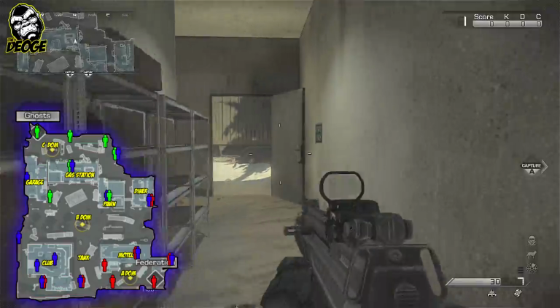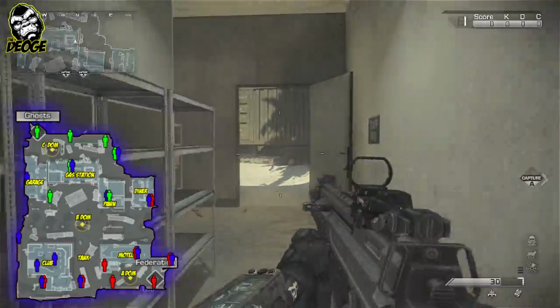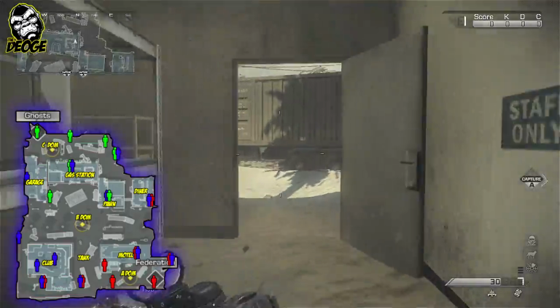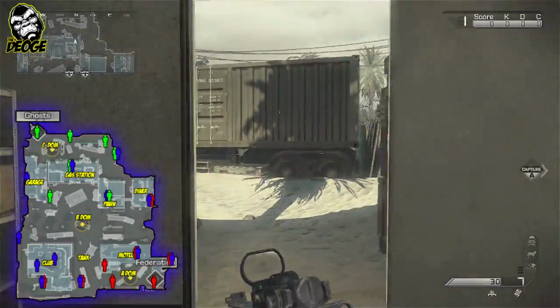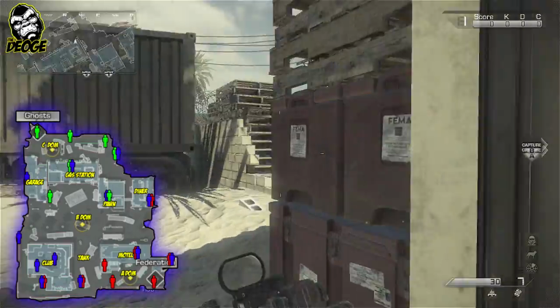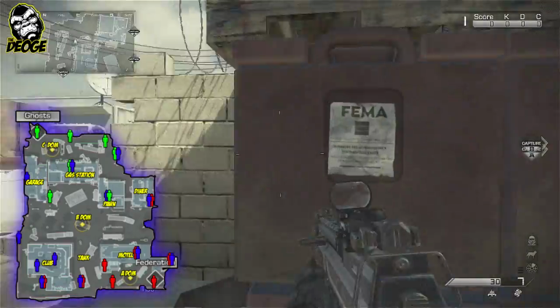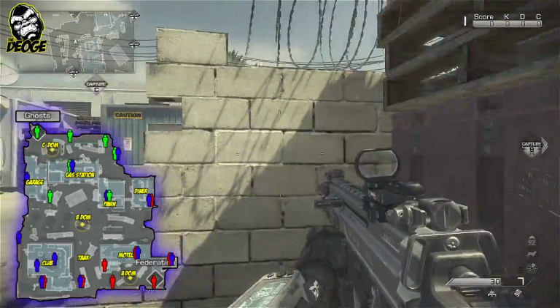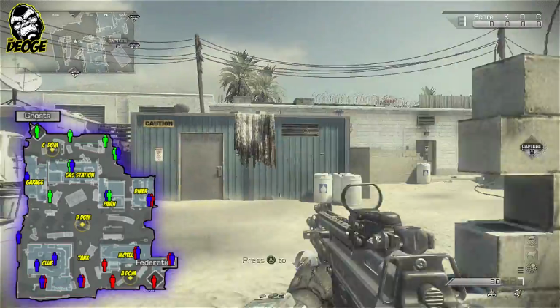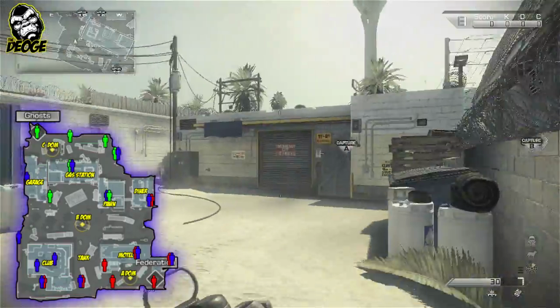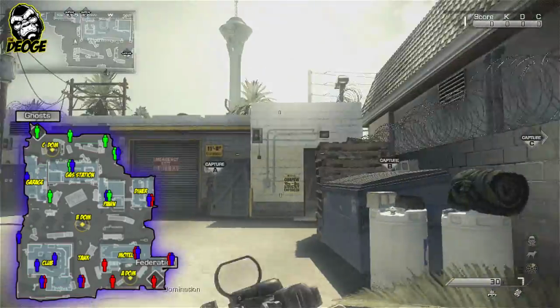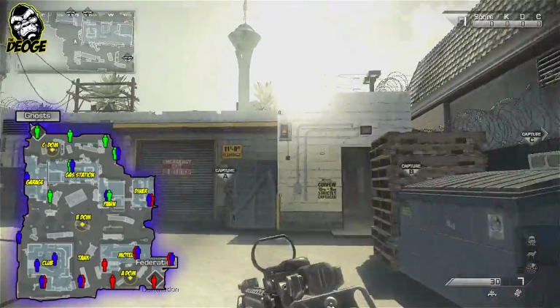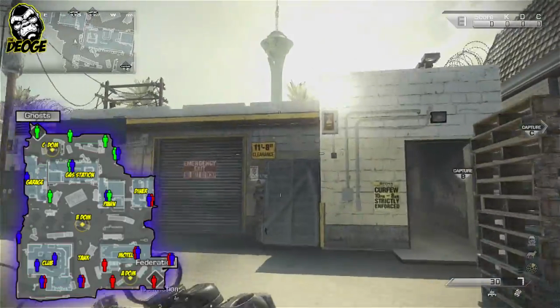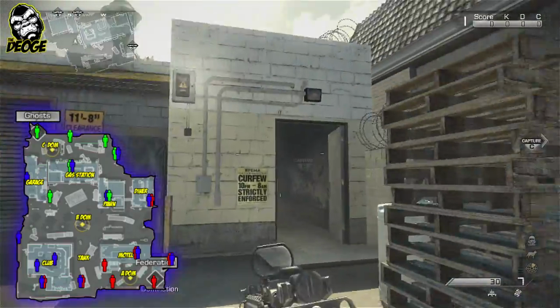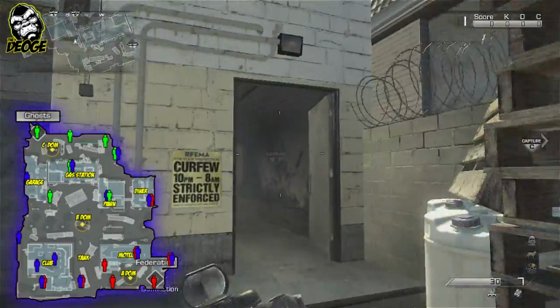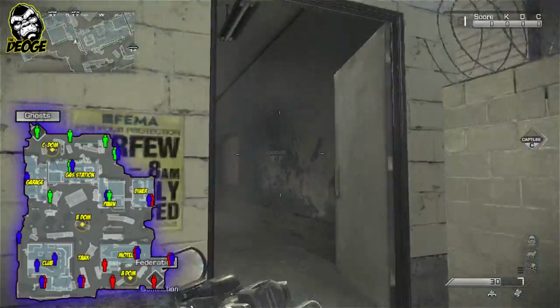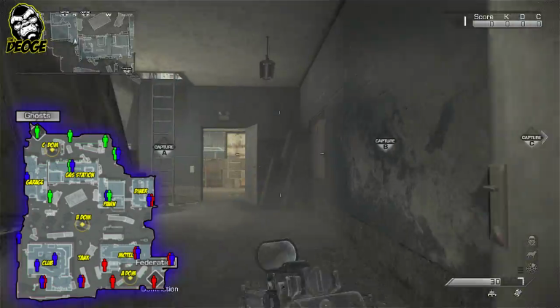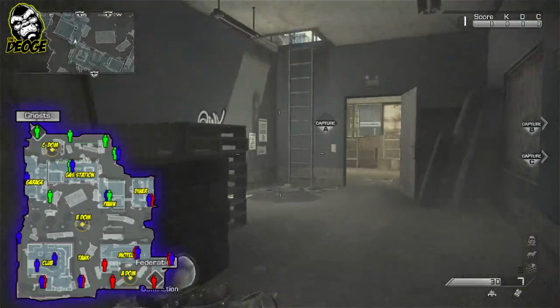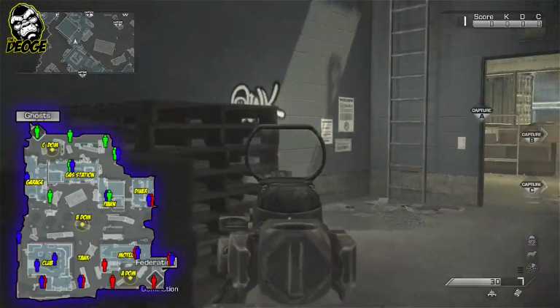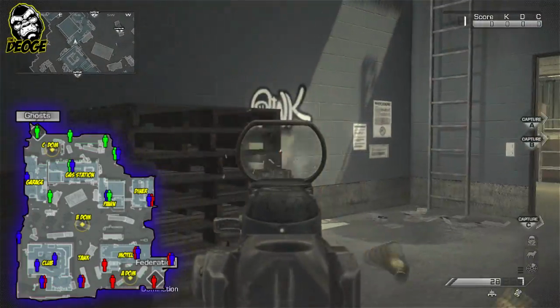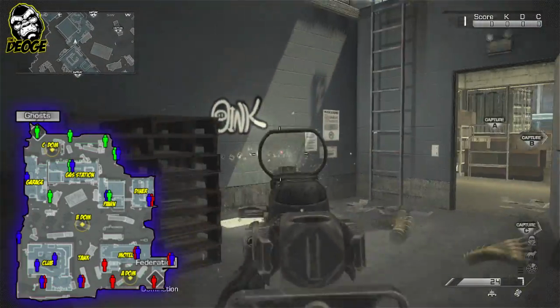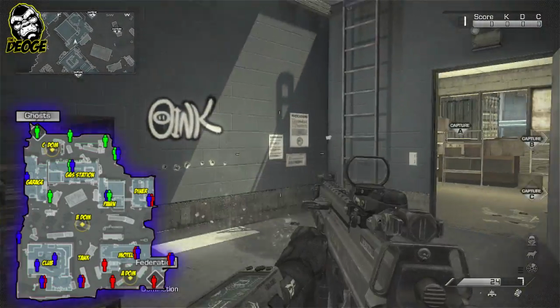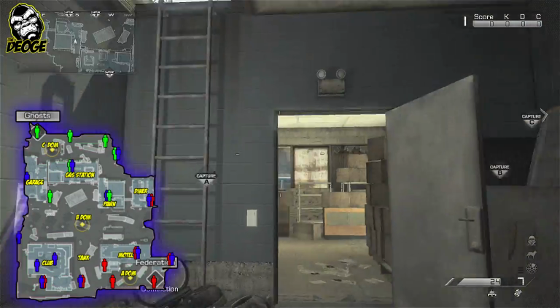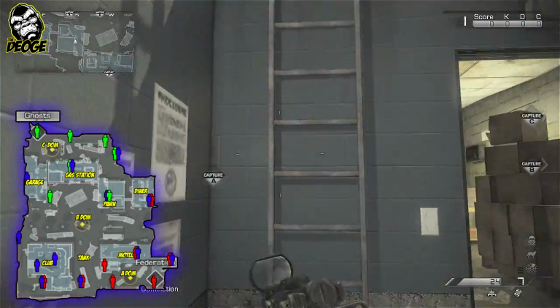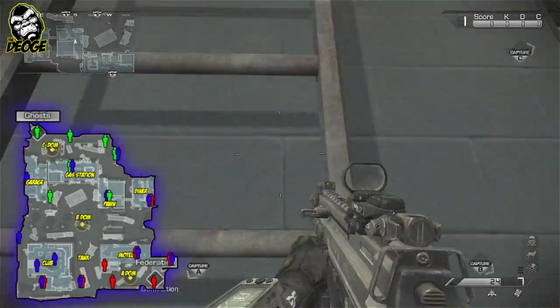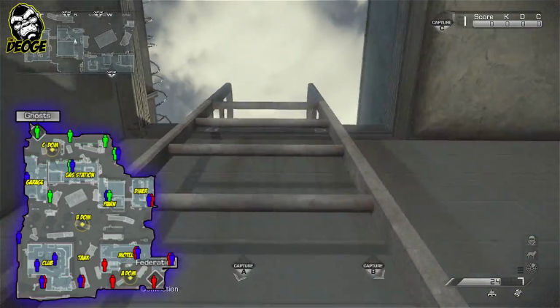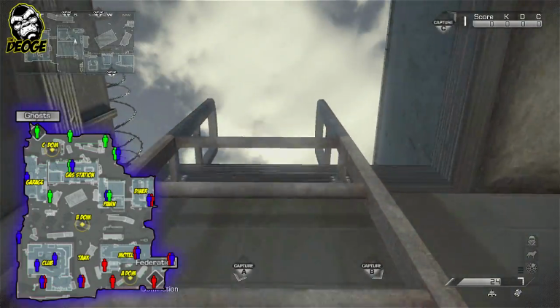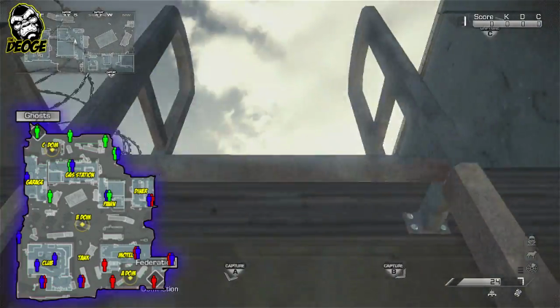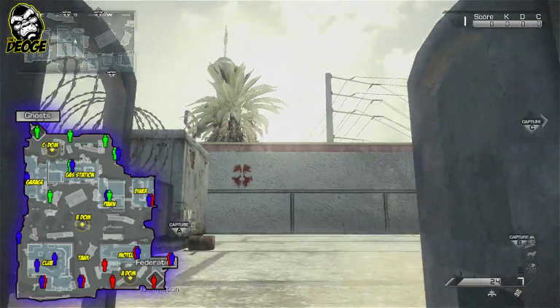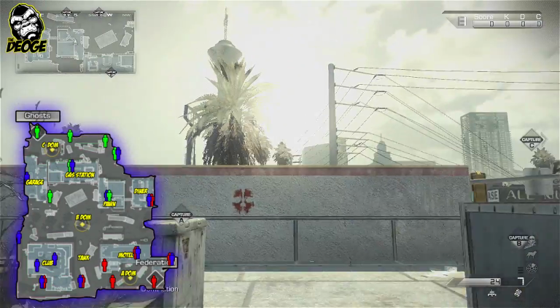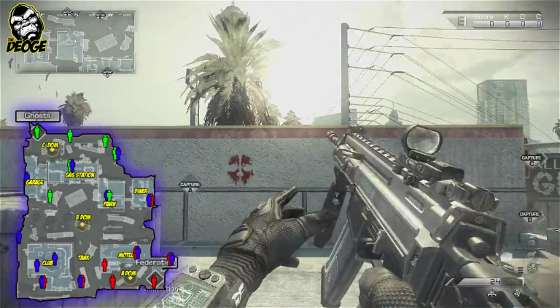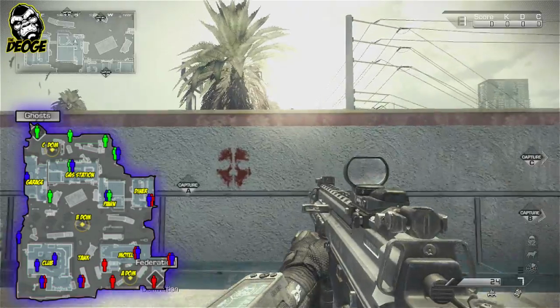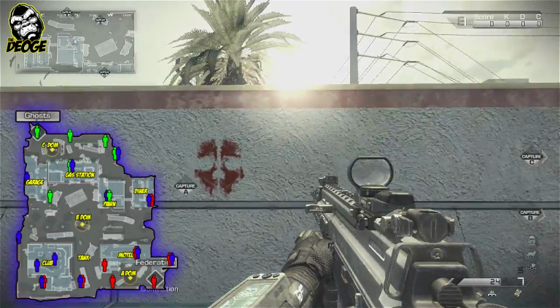We're going to cruise out here, come around the back - back here behind this is the pawn shop. The pawn shop has a major spawn right there at the bottom of the ladder. So if you're up here sniping you're going to get picked off again.